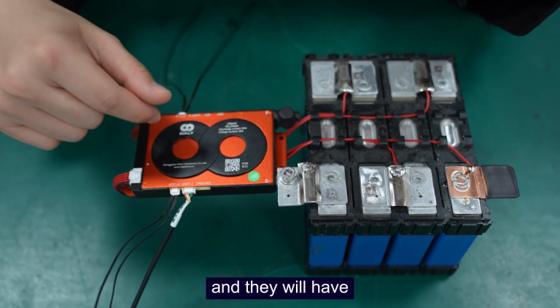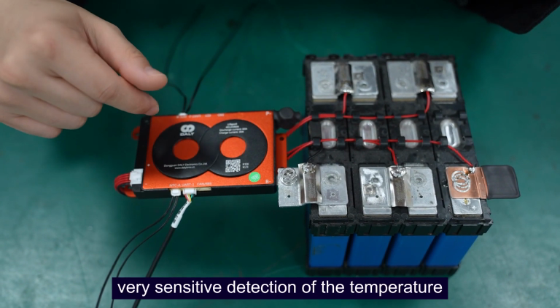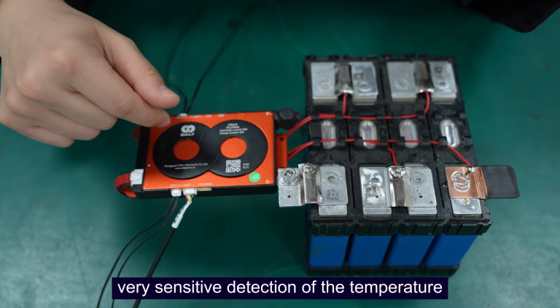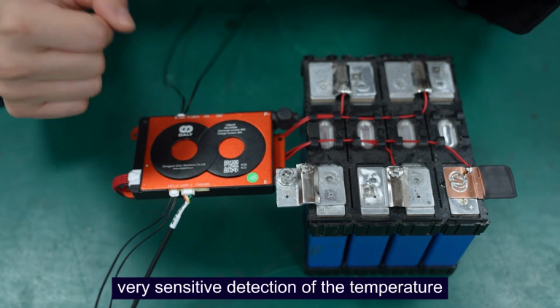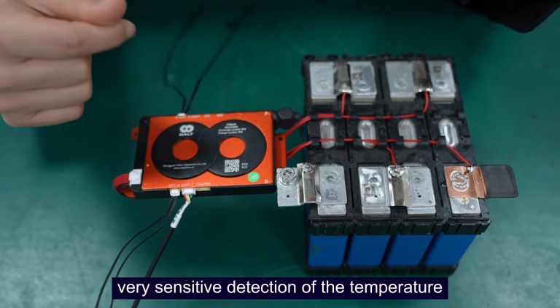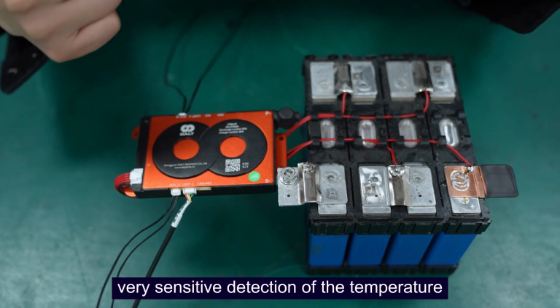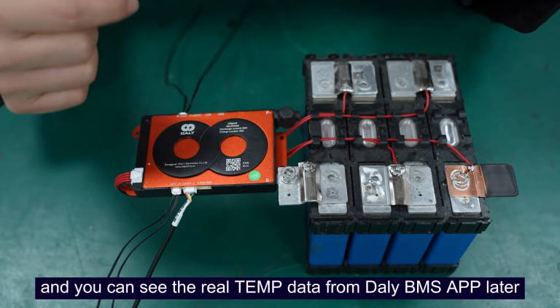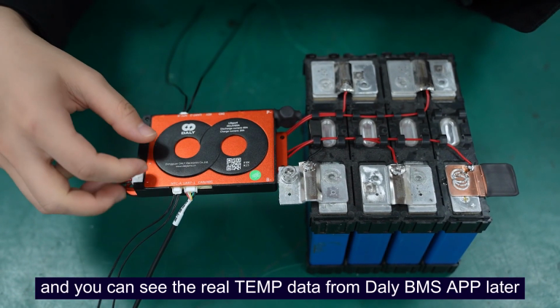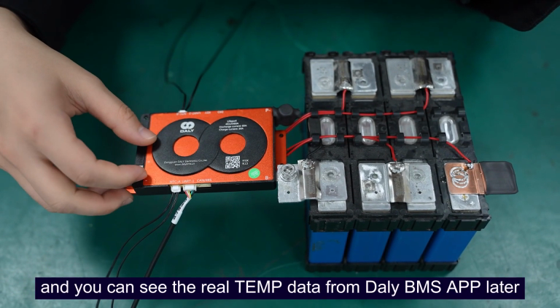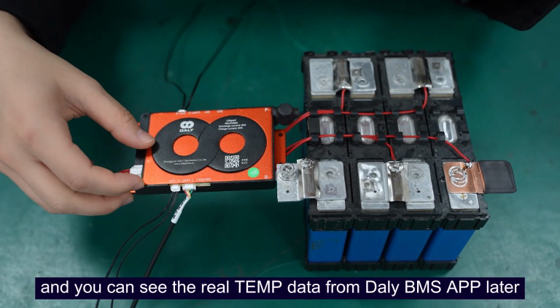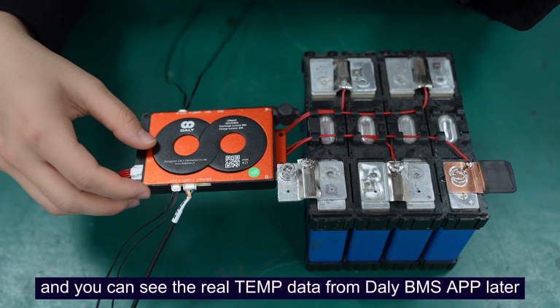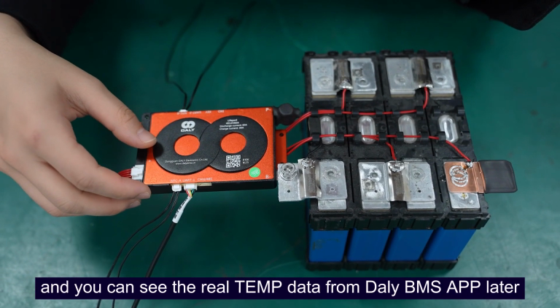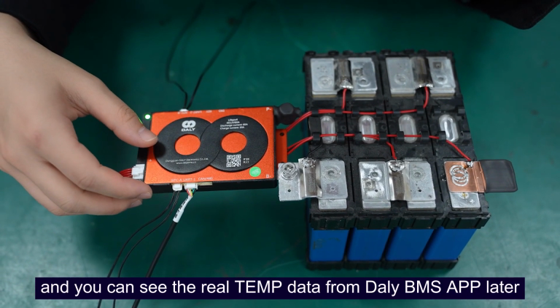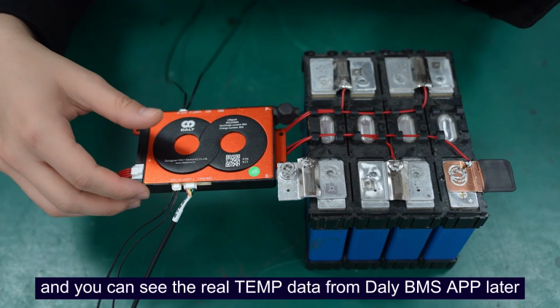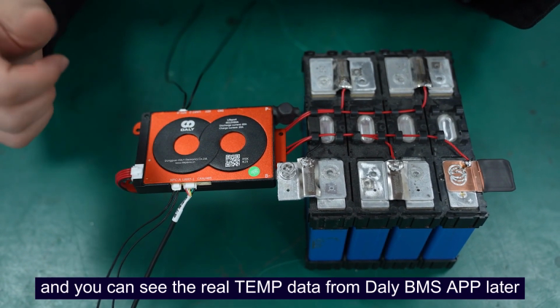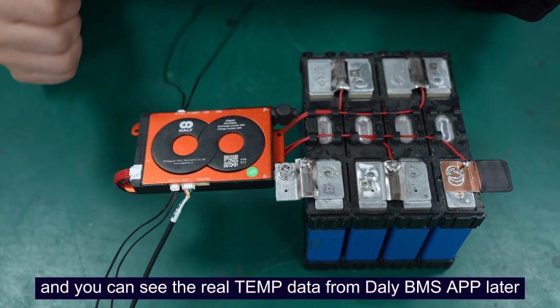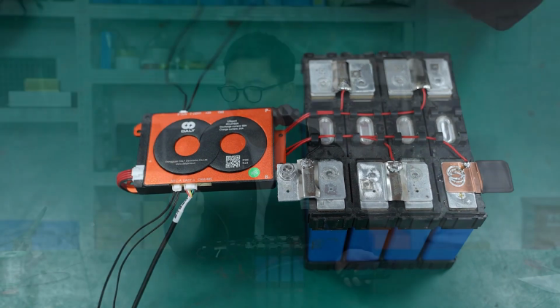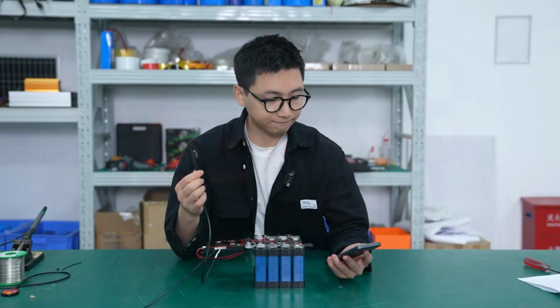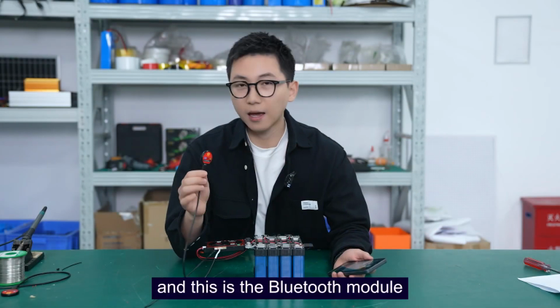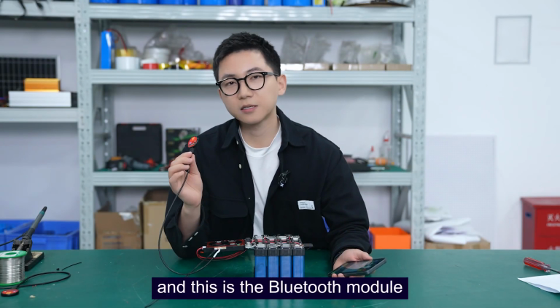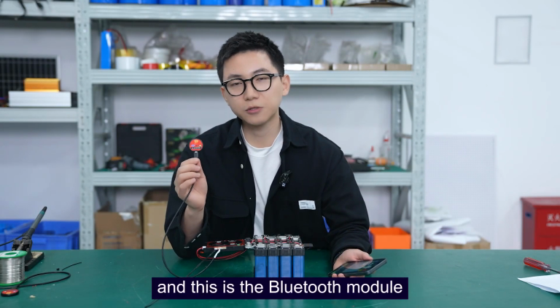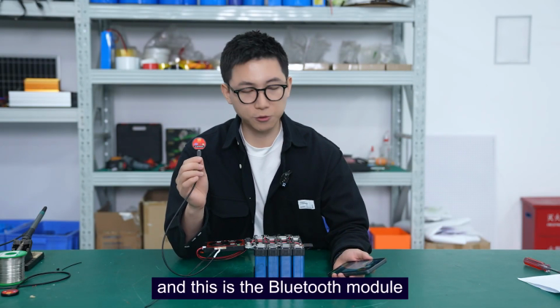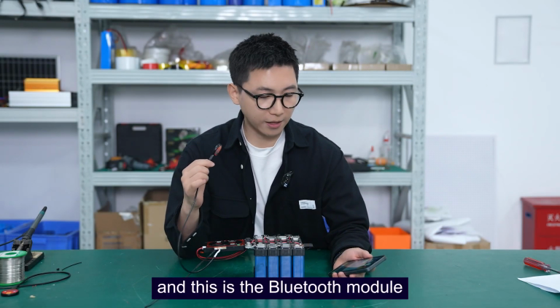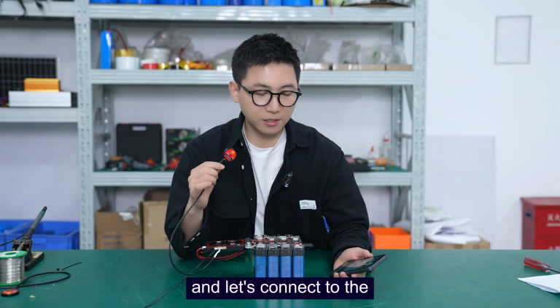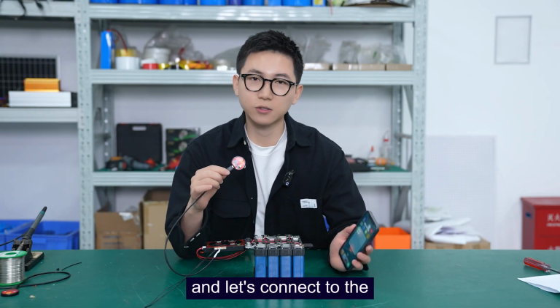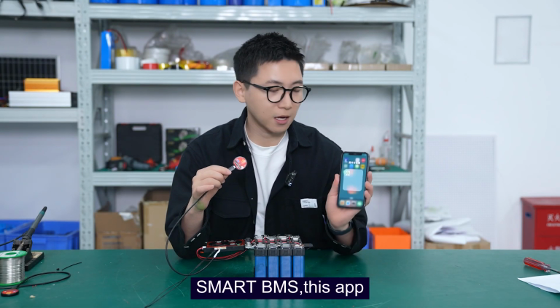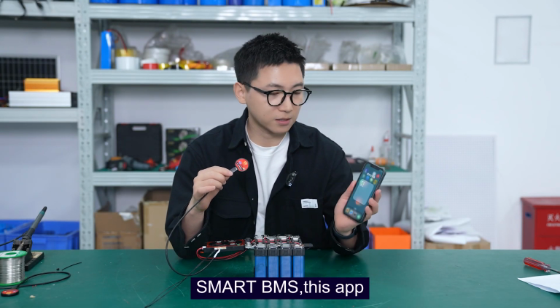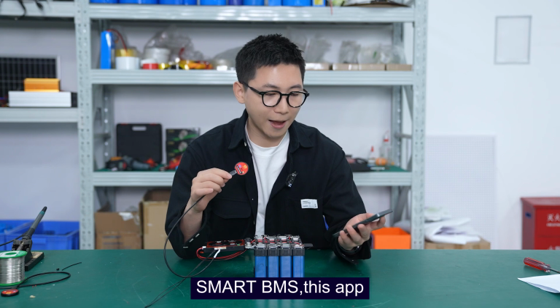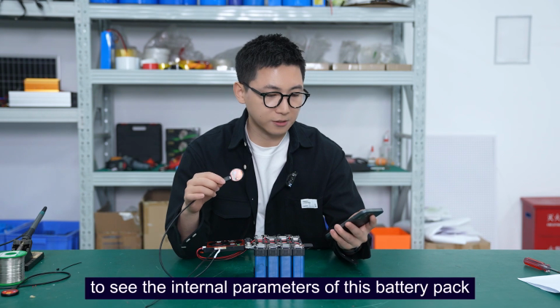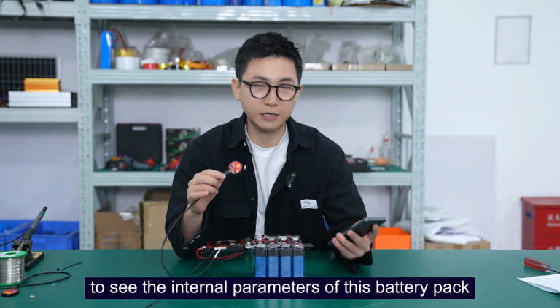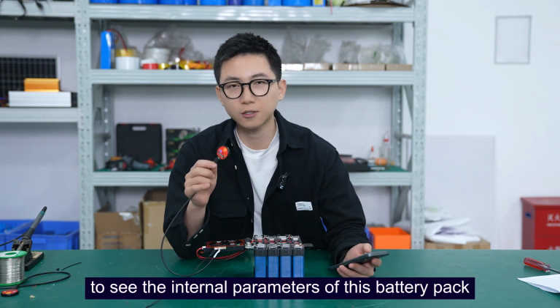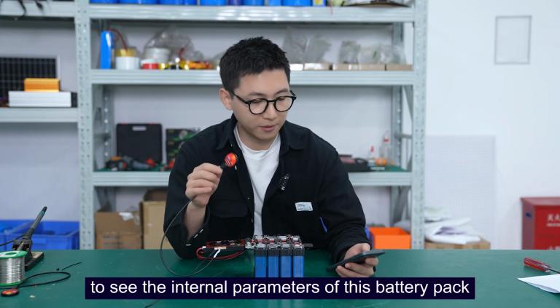The key series BIMAS has 4 NTC probes, and they provide very sensitive detection of the temperature. You can see the real-time data from the BIMAS app, which I'll show you shortly.